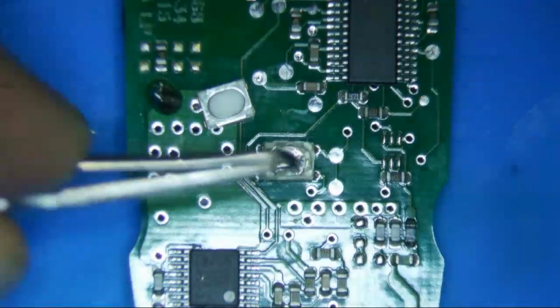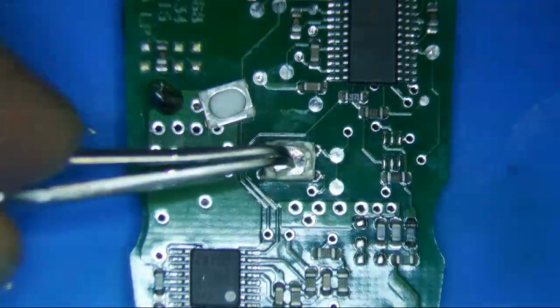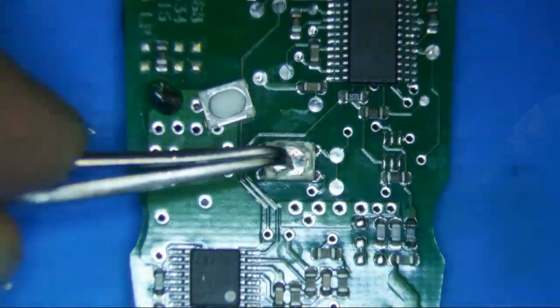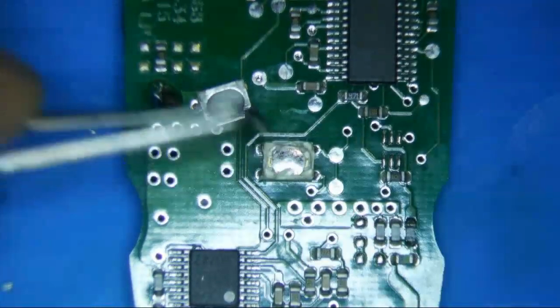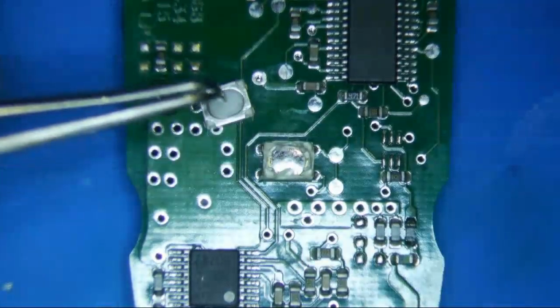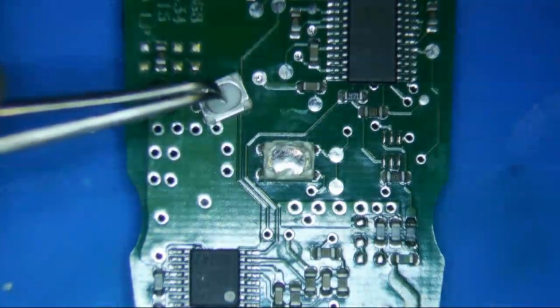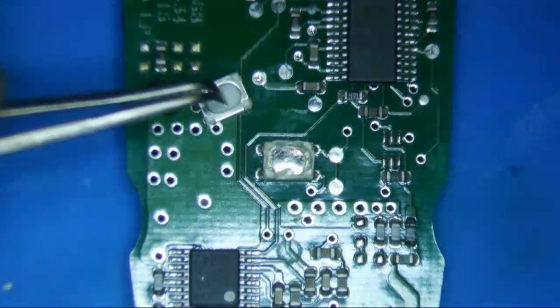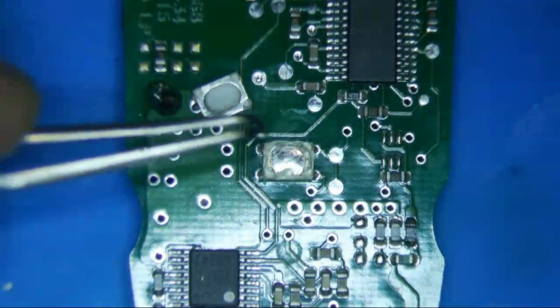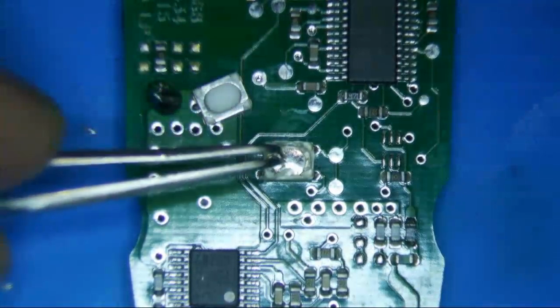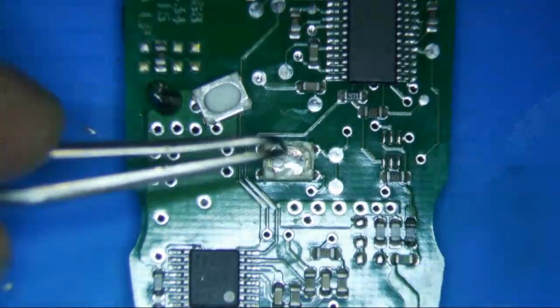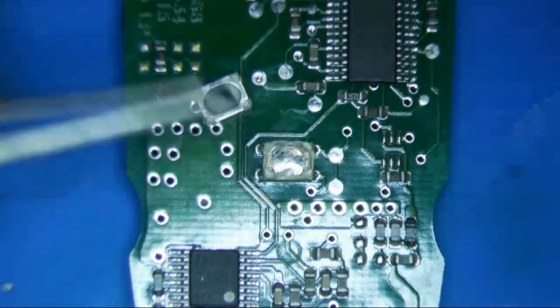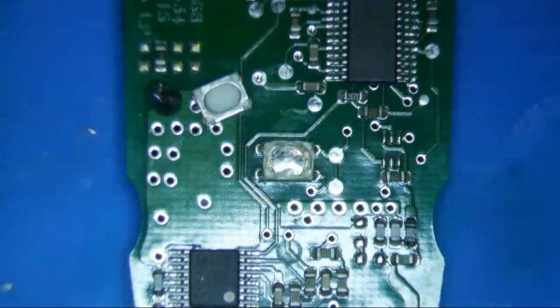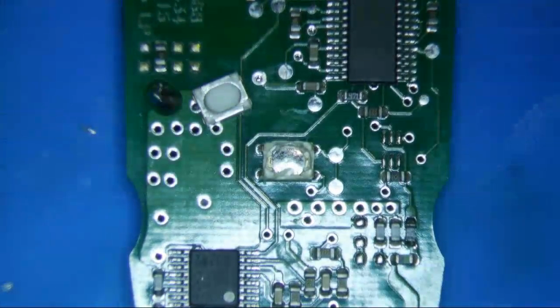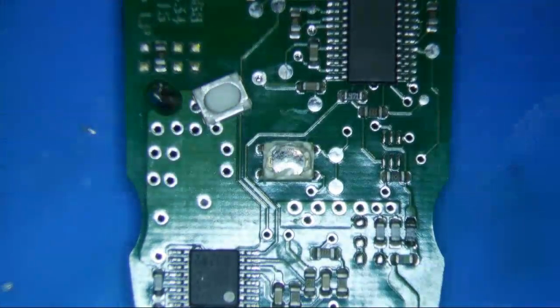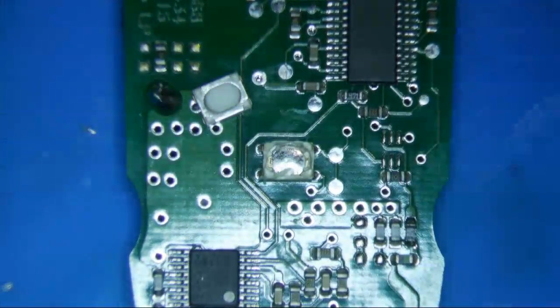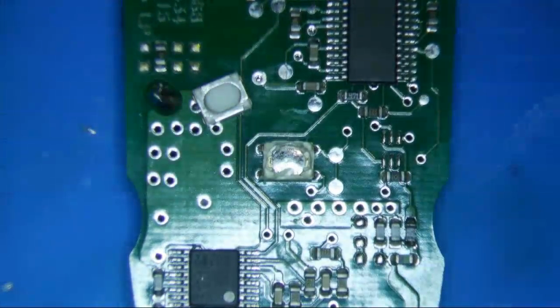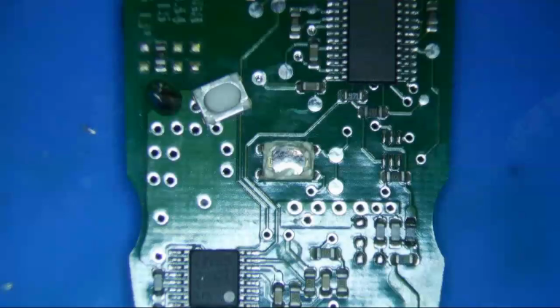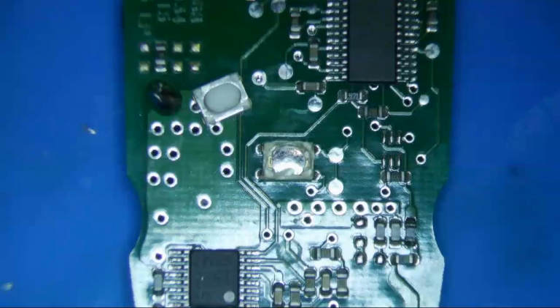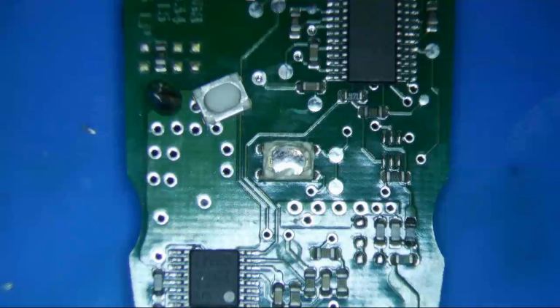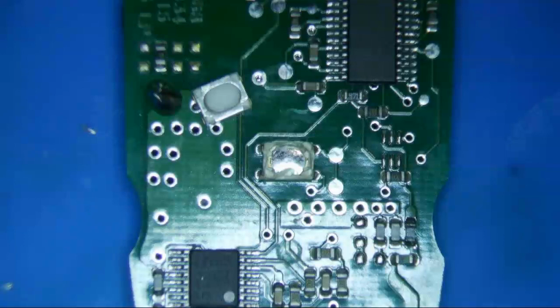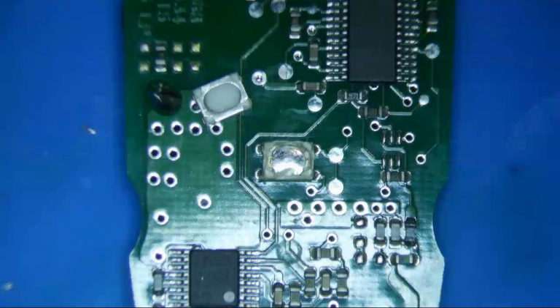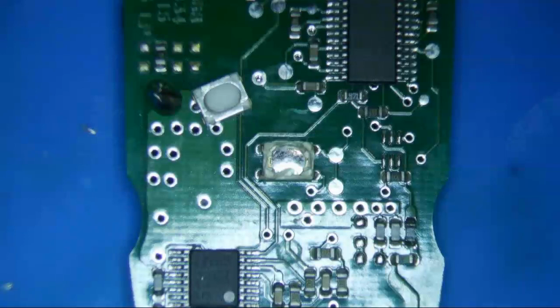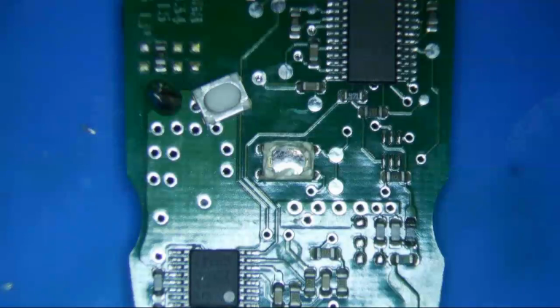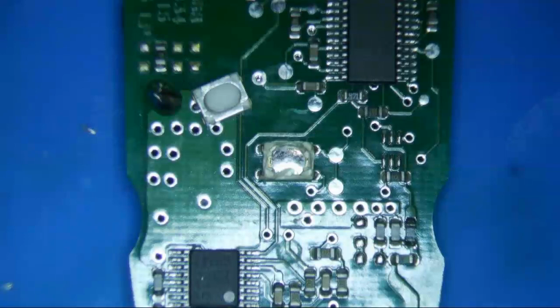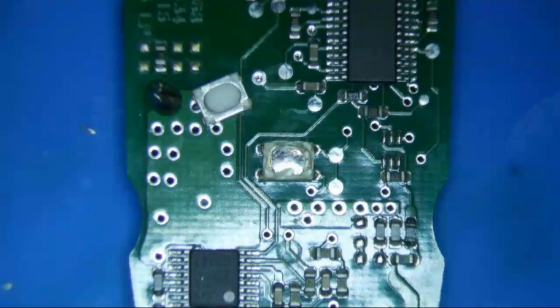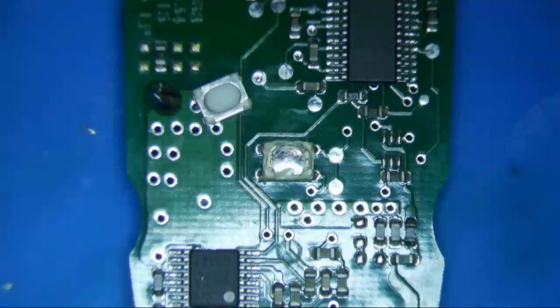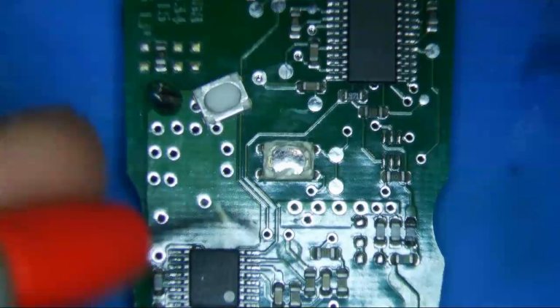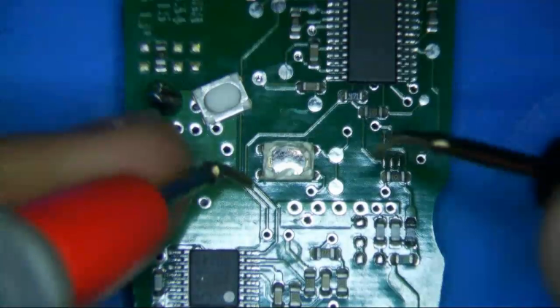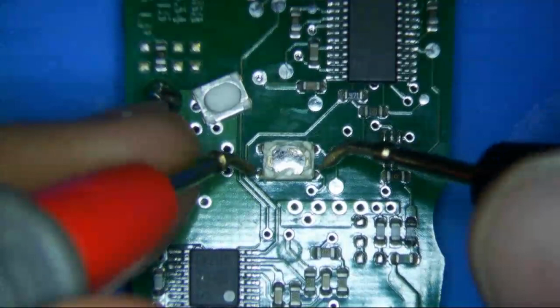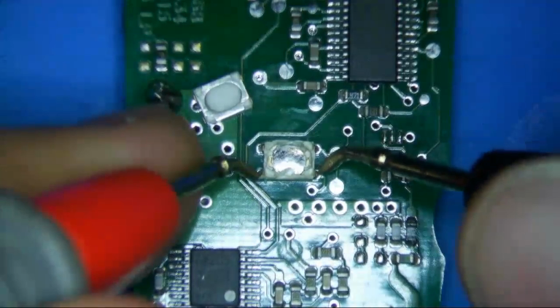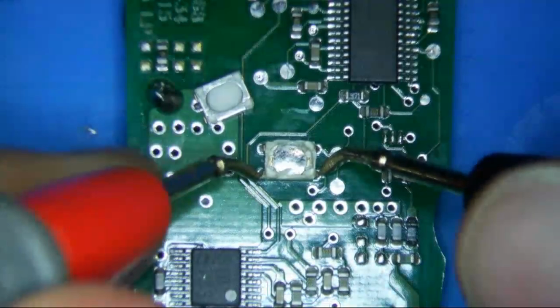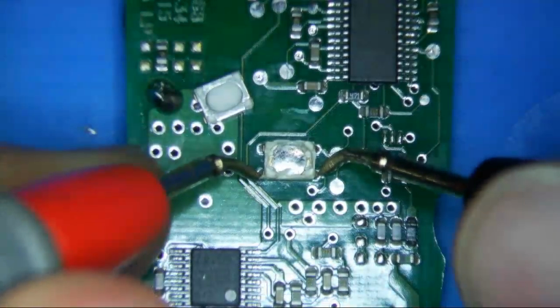I don't know exactly how it works, but the button pushes here and I guess it makes contact with one of the pins below. So before I do anything, I'll just use diode mode or check for continuity — basically see which ones are connected and which ones aren't.